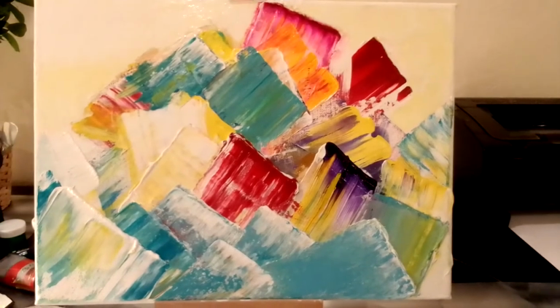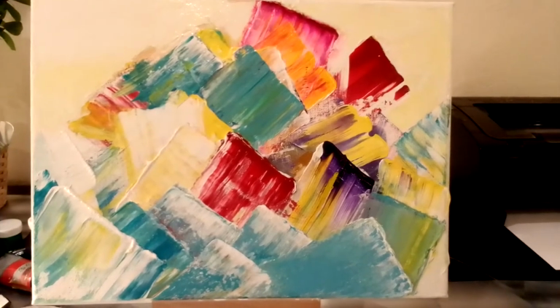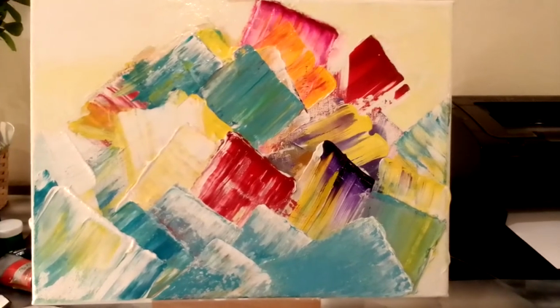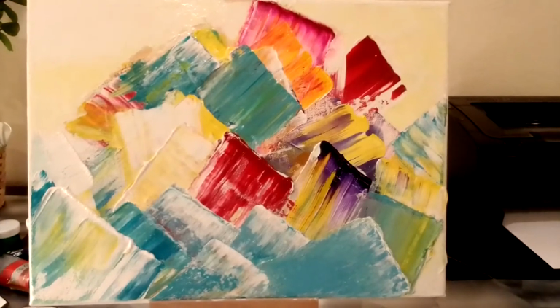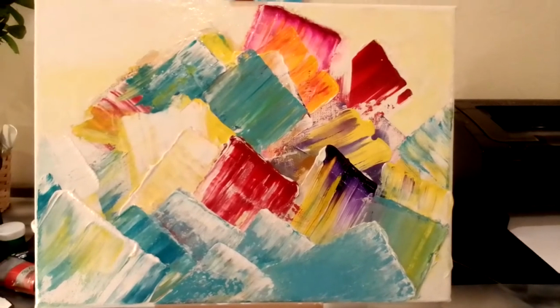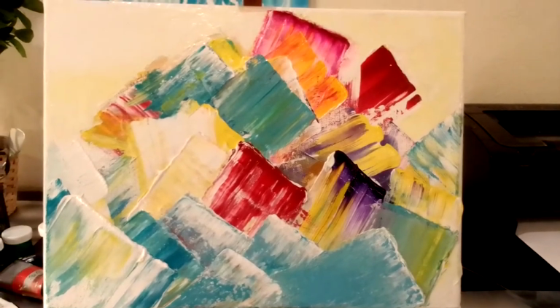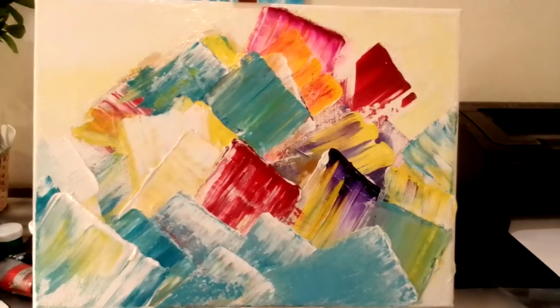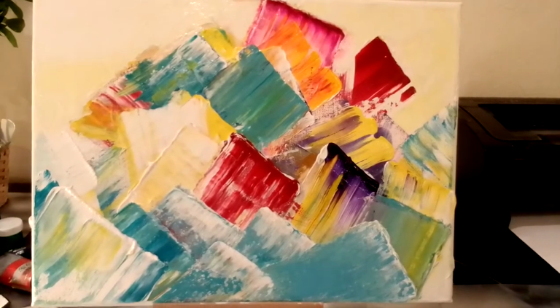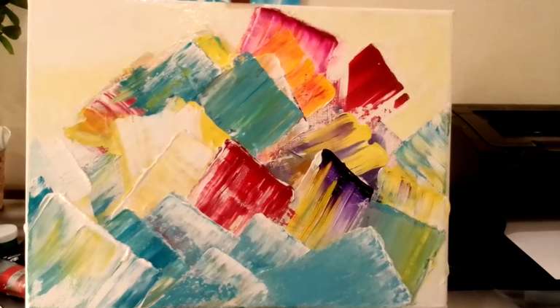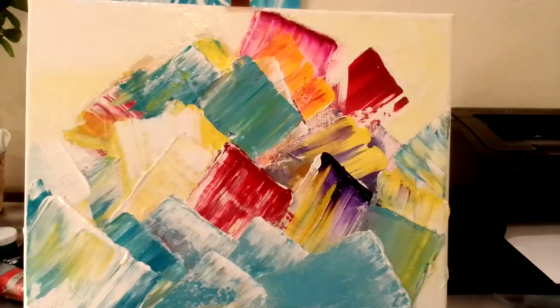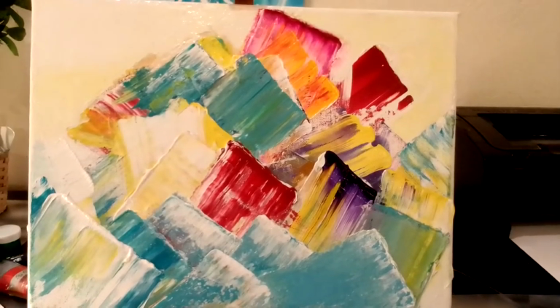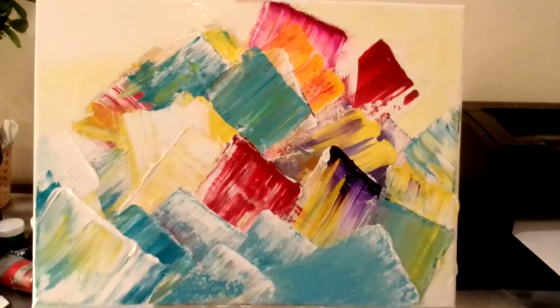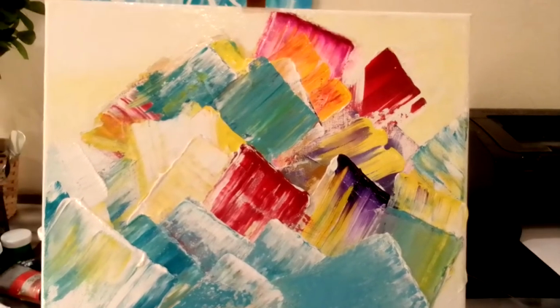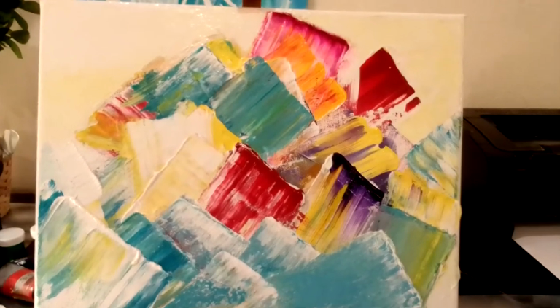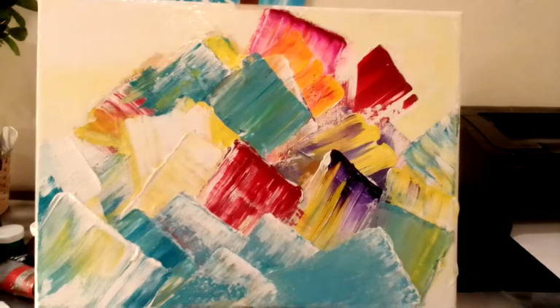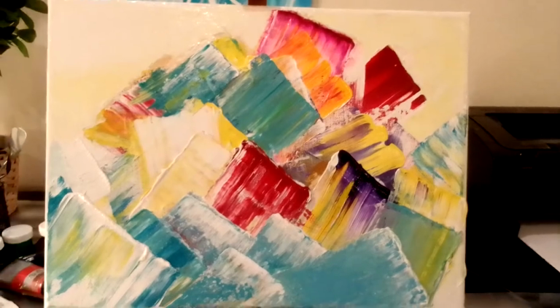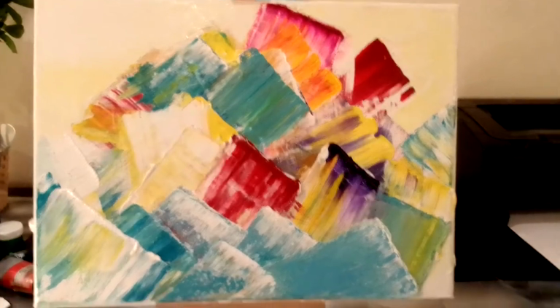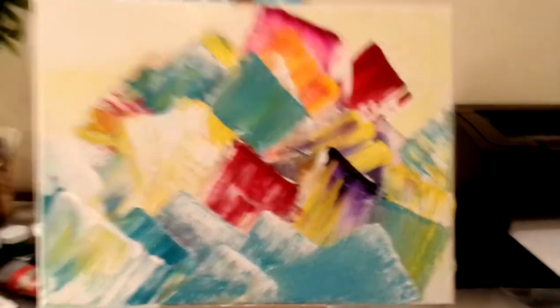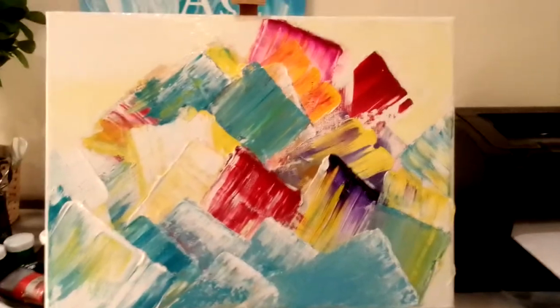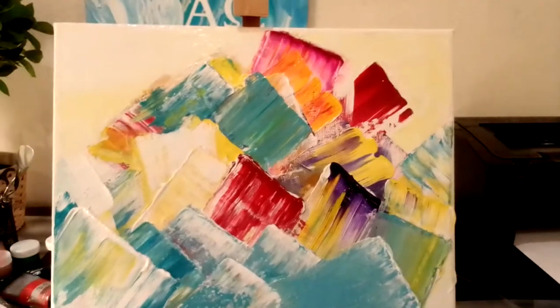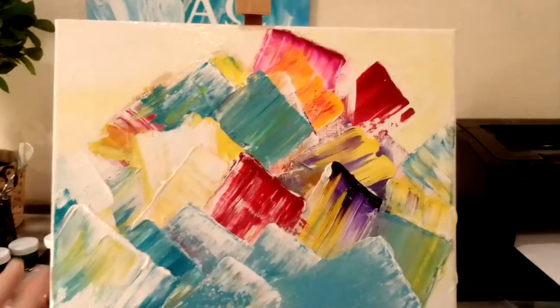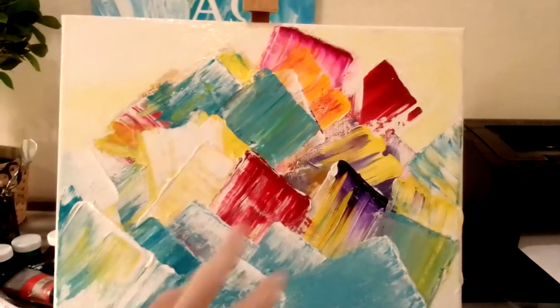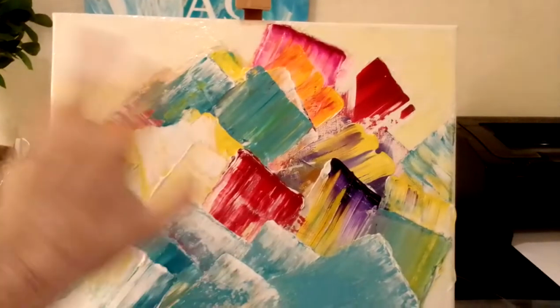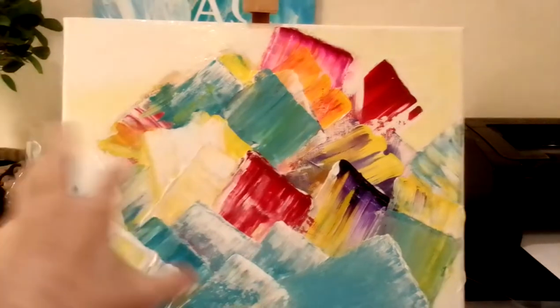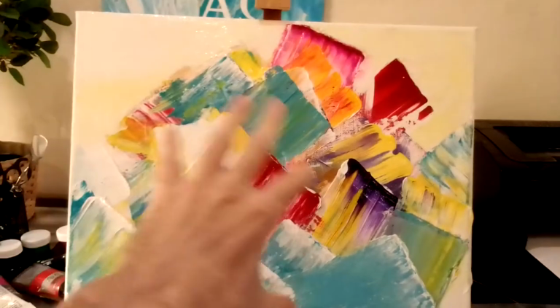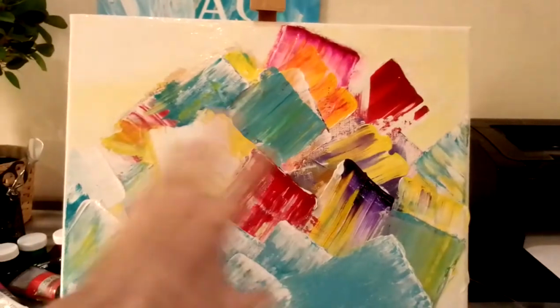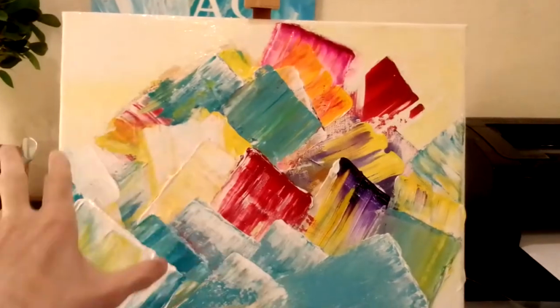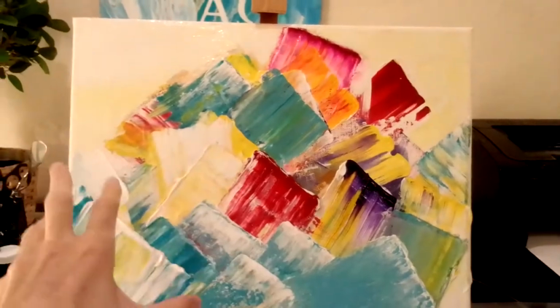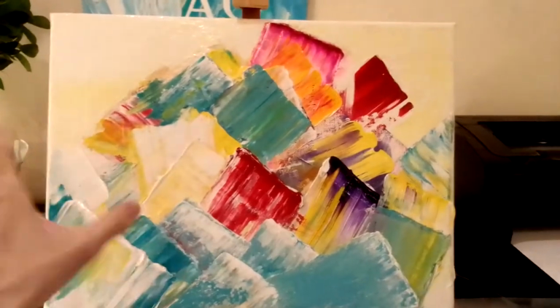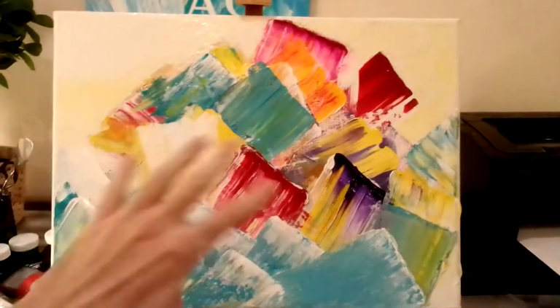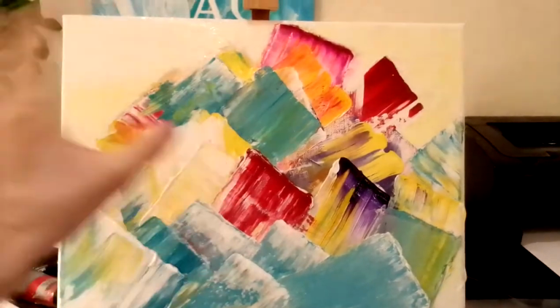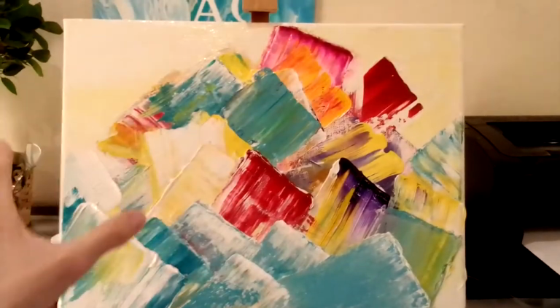For those who do not know, the abstract style in painting is a style where you do not draw out everything precisely — it's approximate.